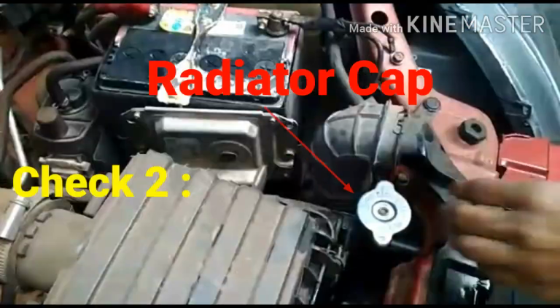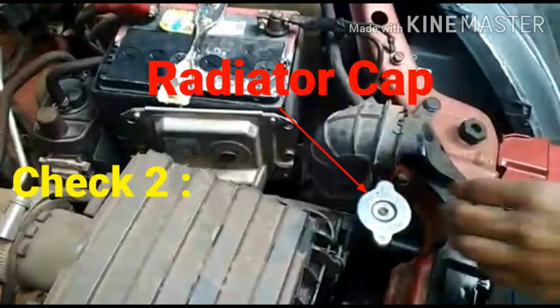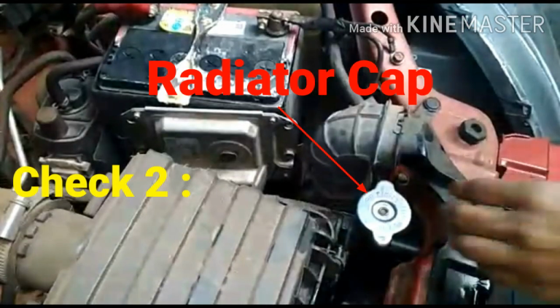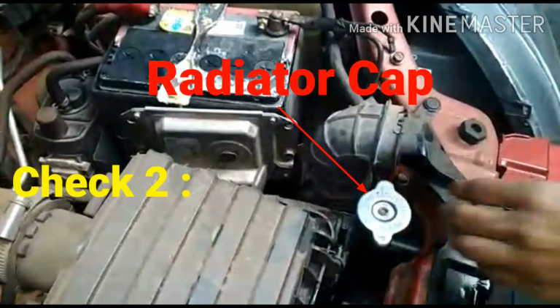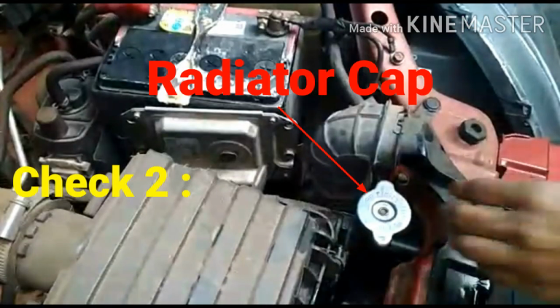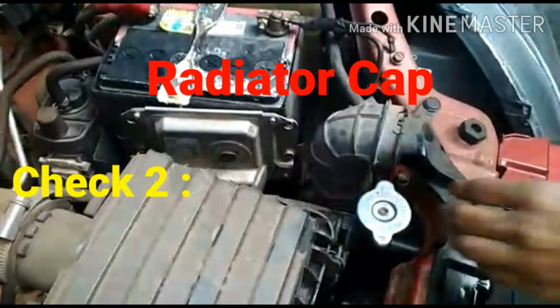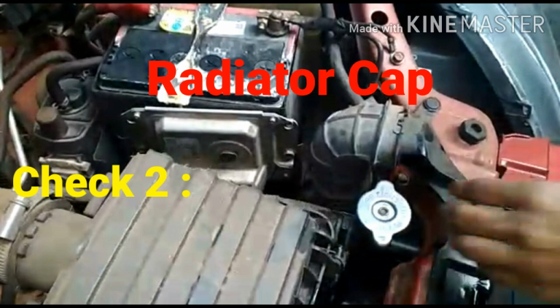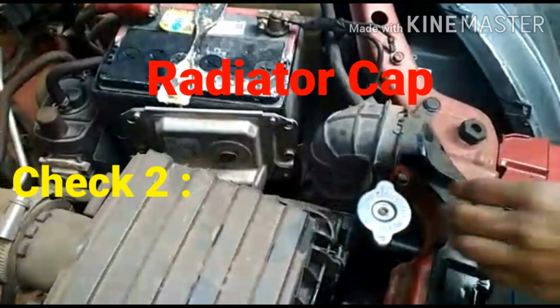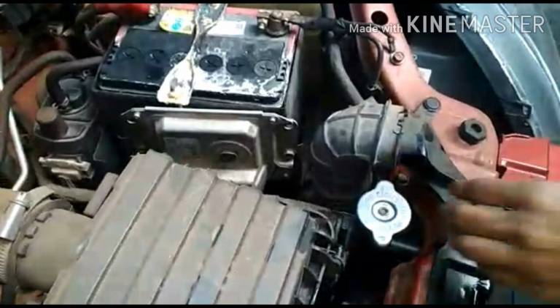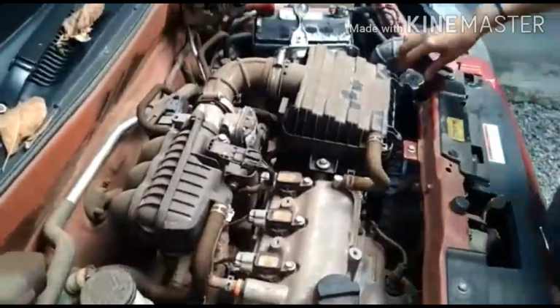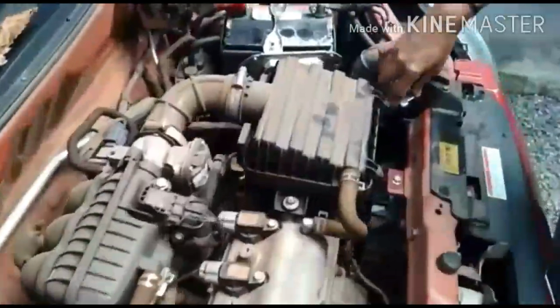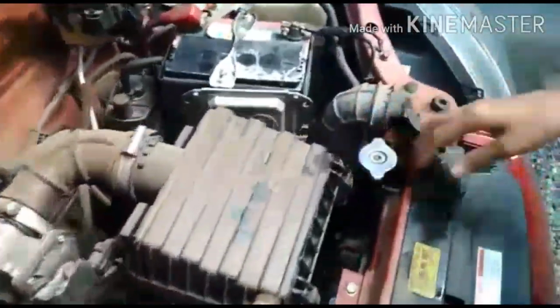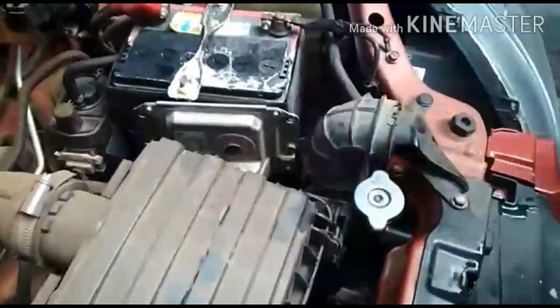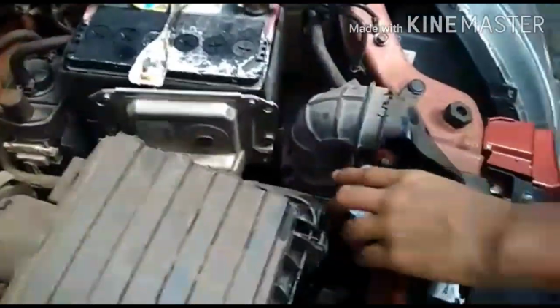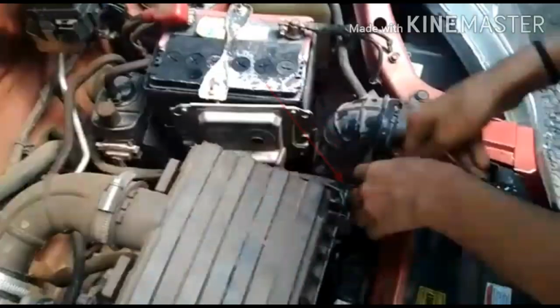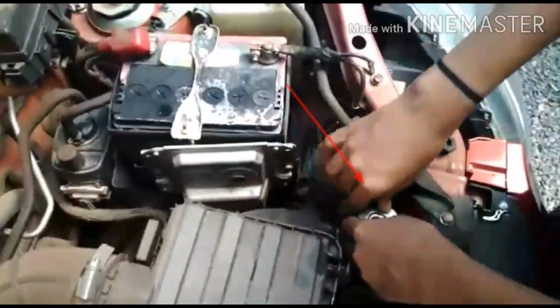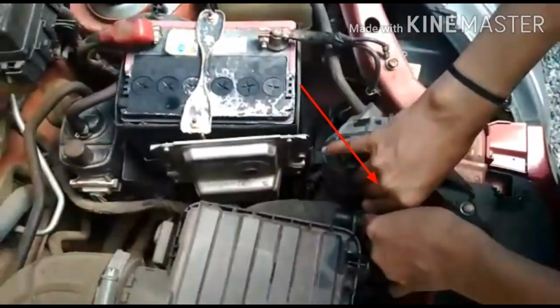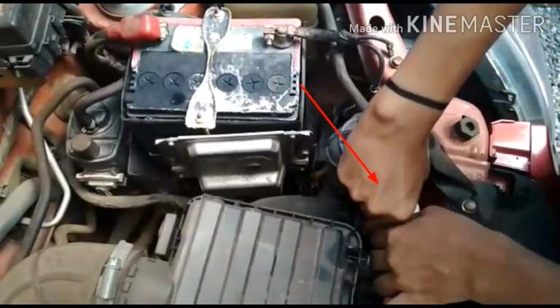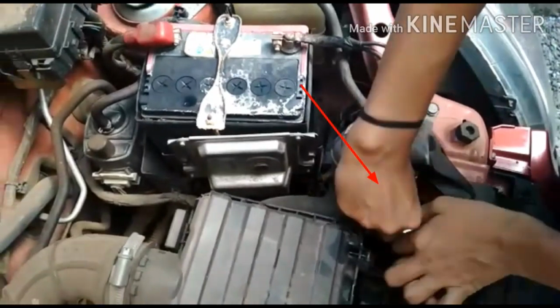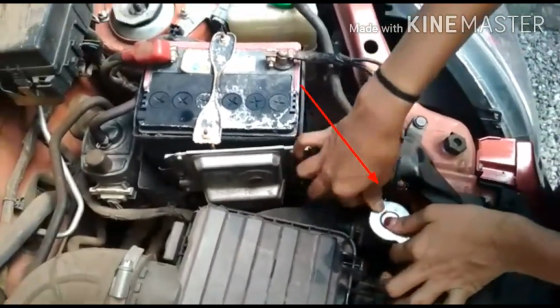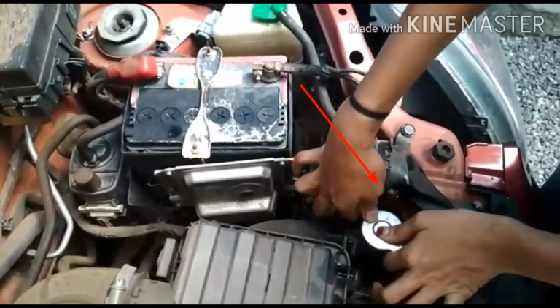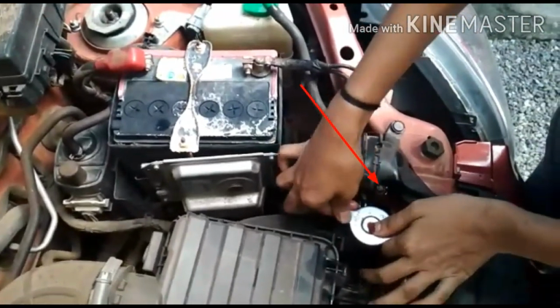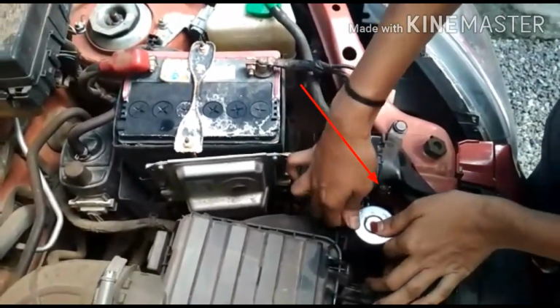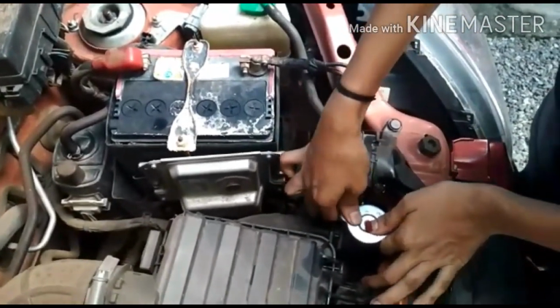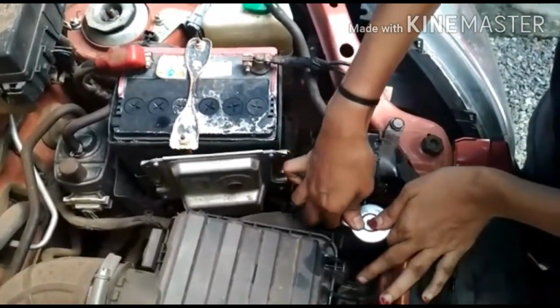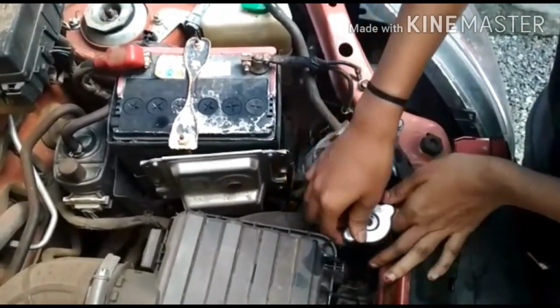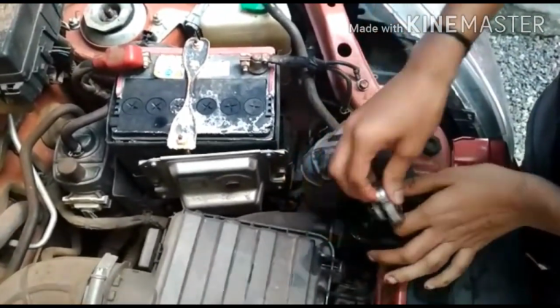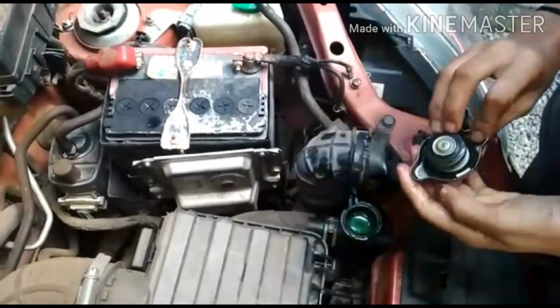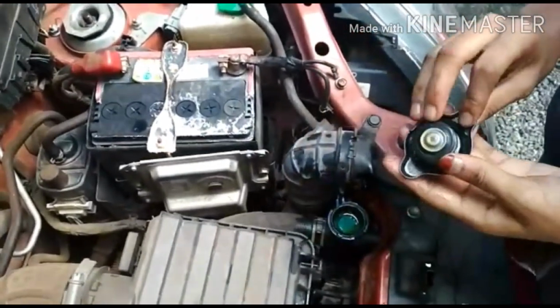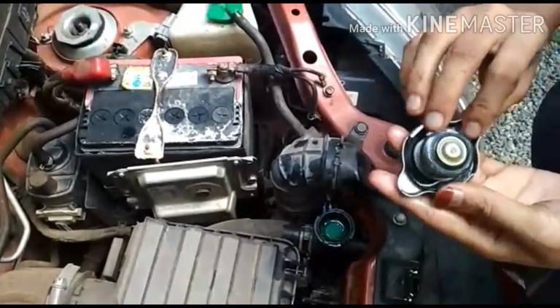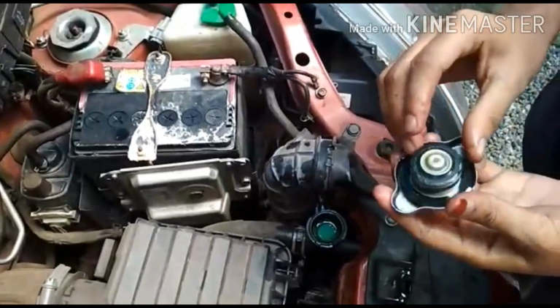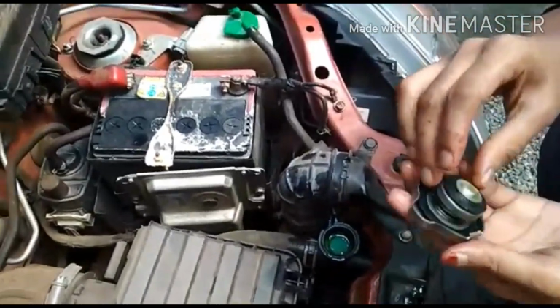Check number 2: Radiator cap. This is a radiator cap. This is a gesture where we press the left side. This is the radiator cap.